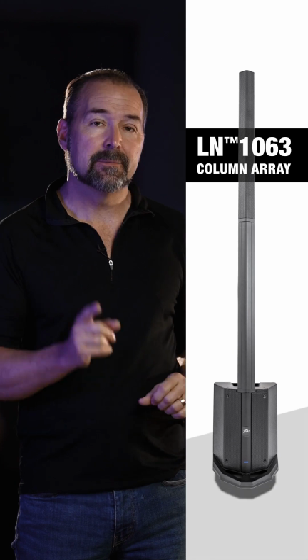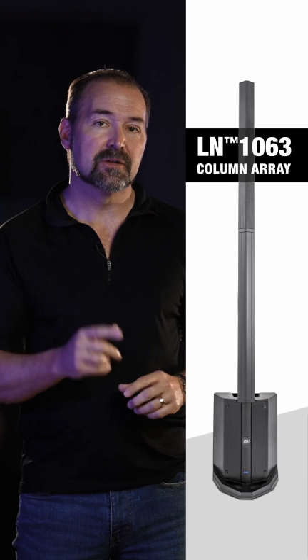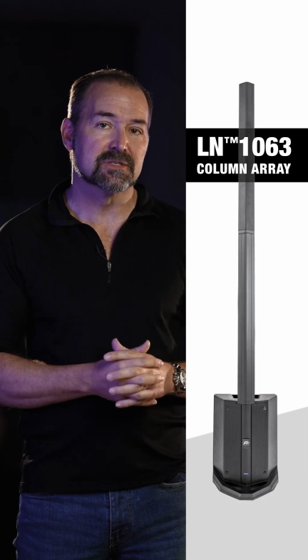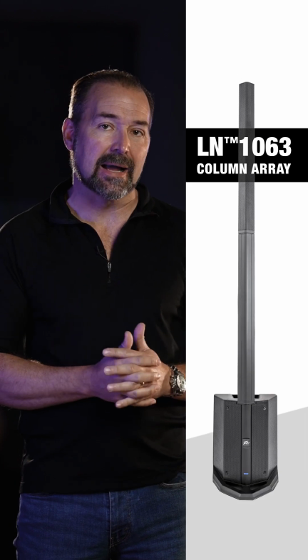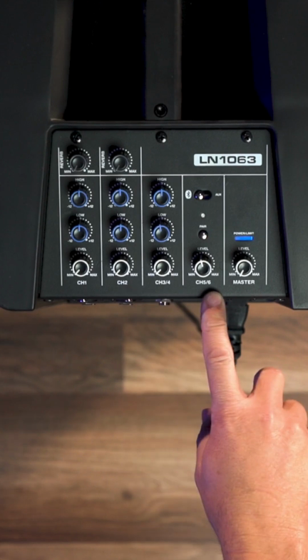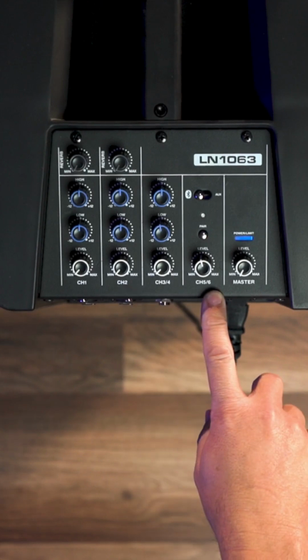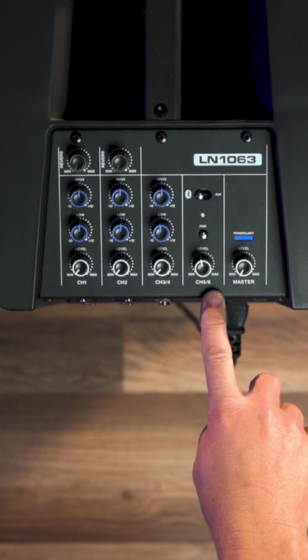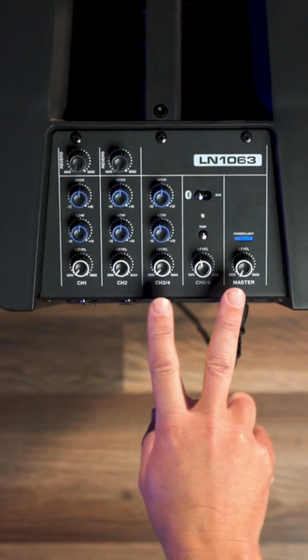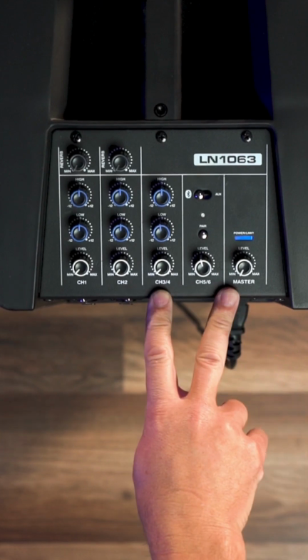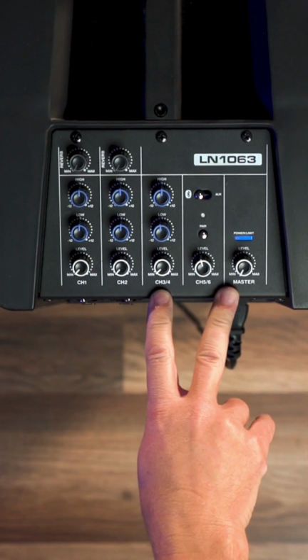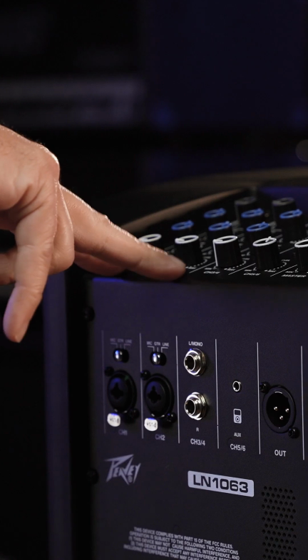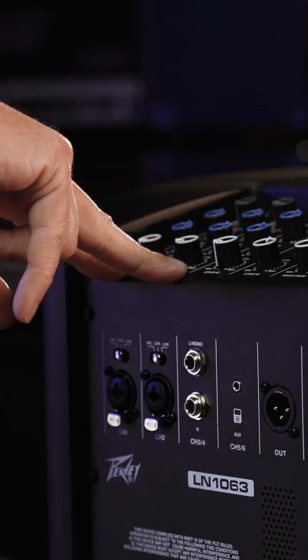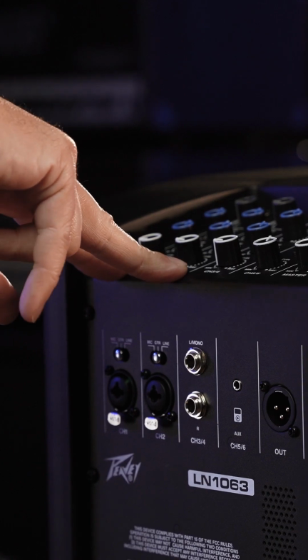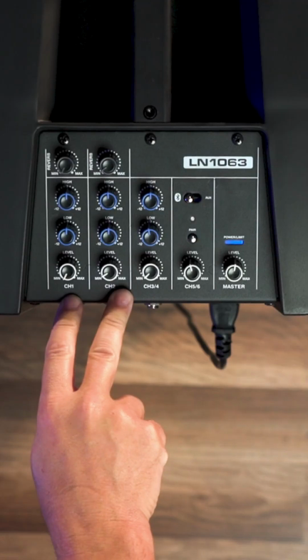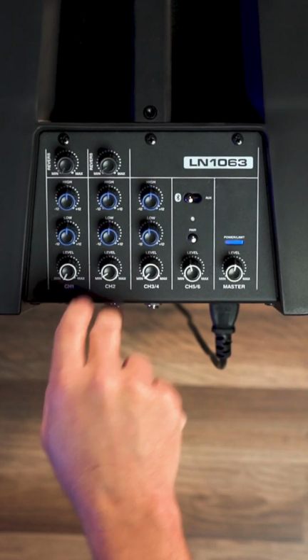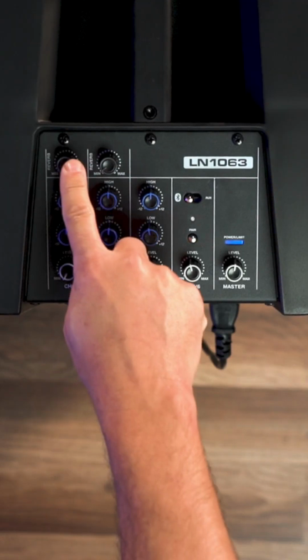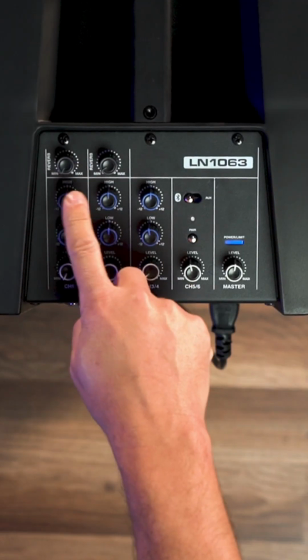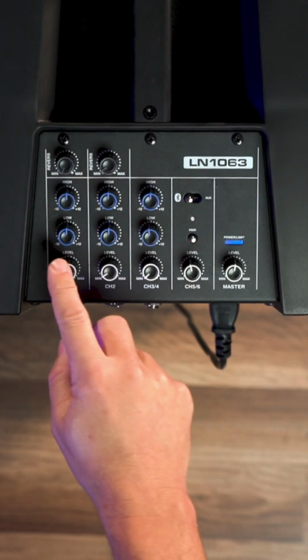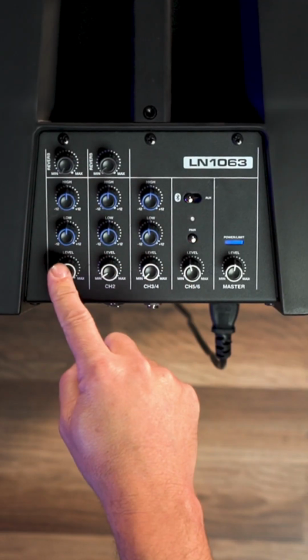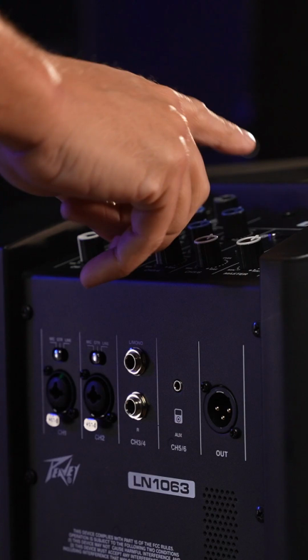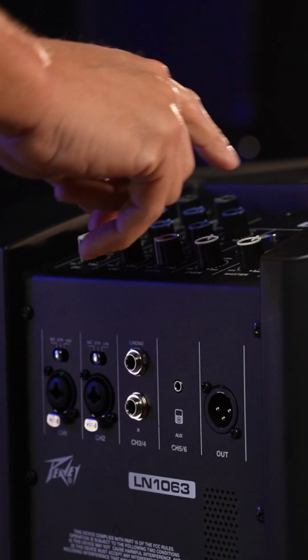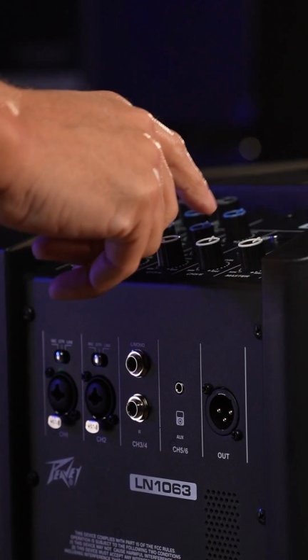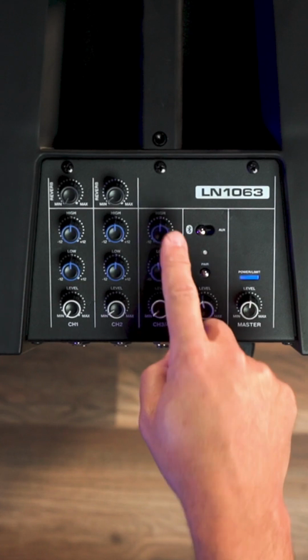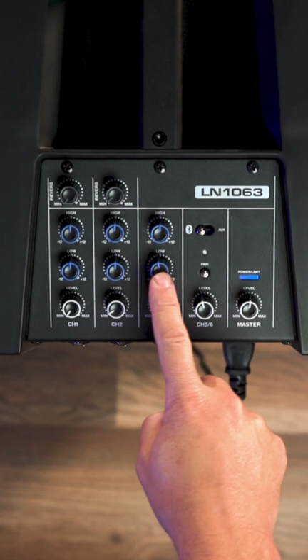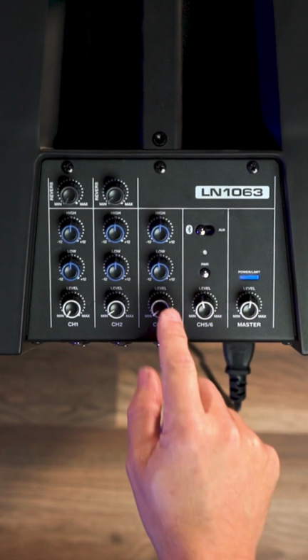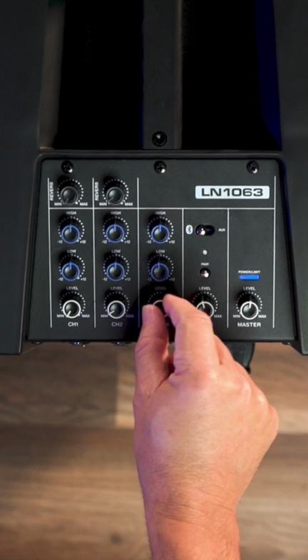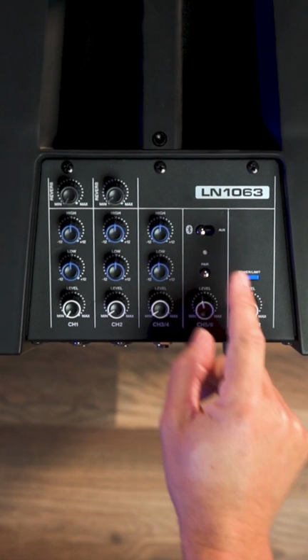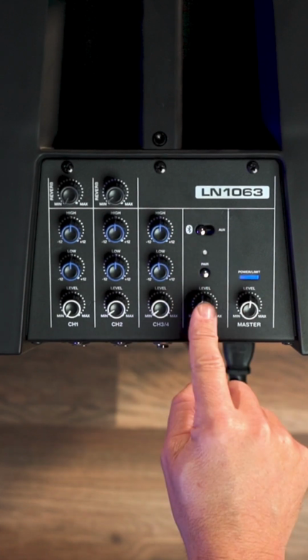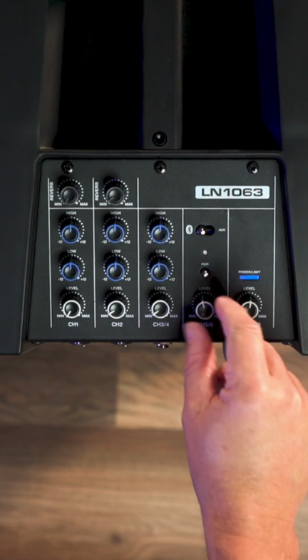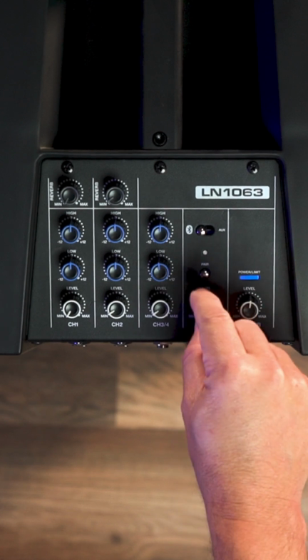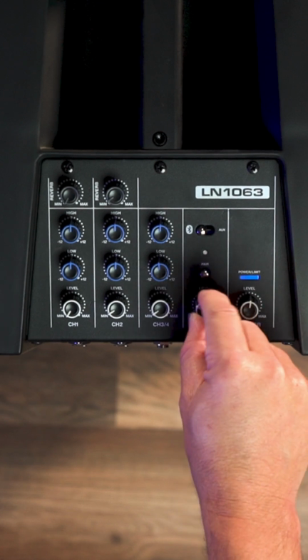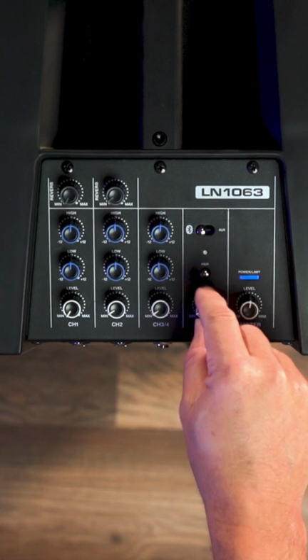Let me show you the controls on the back. There's six total channels on the back: two stereo channels and two mono channels. The mono channels have reverb, EQ, and level control. On the stereo channels we have EQ and level control, and on the Bluetooth channel we just have level control.